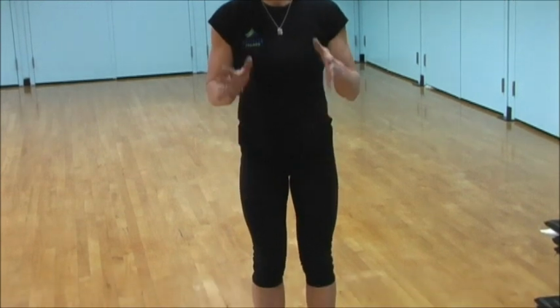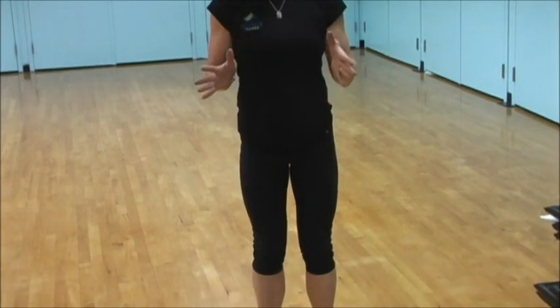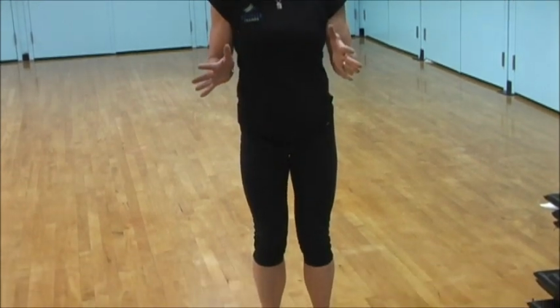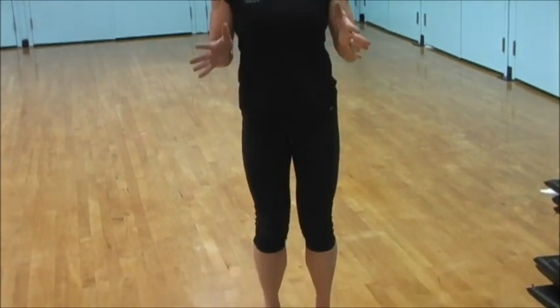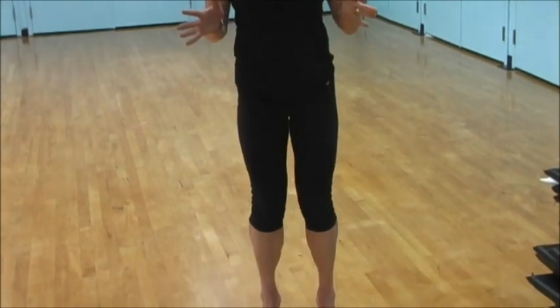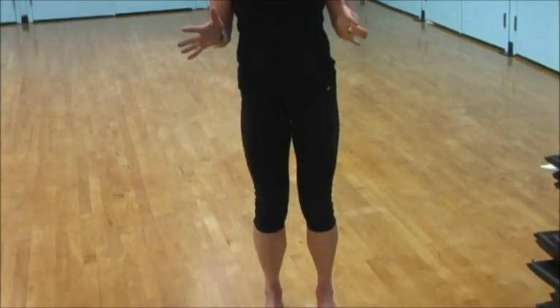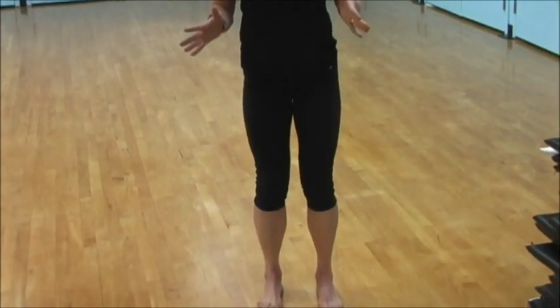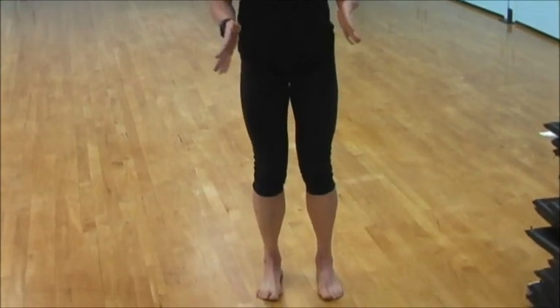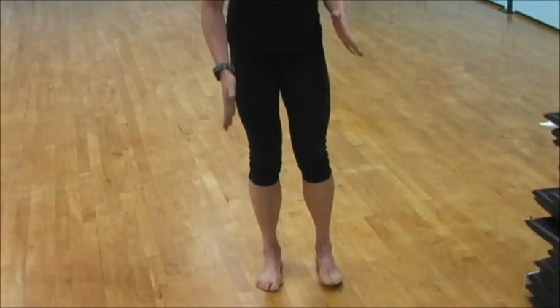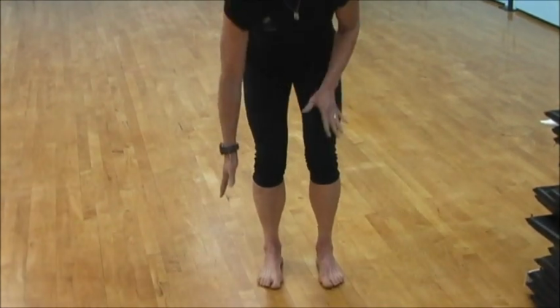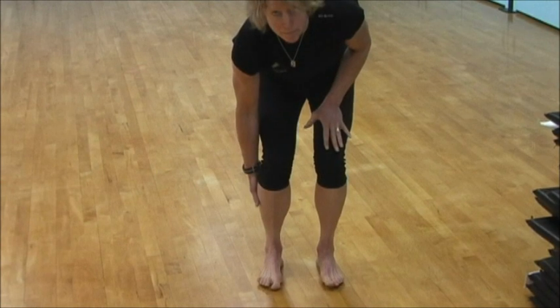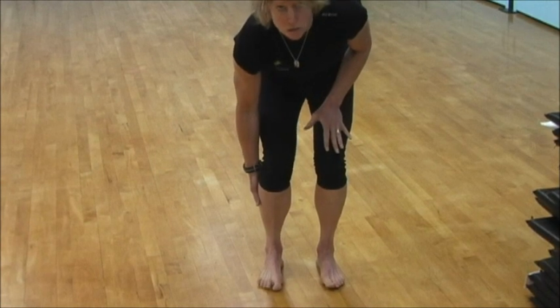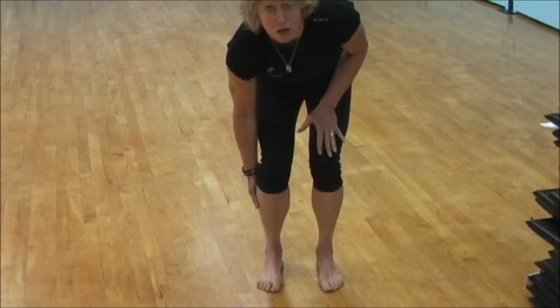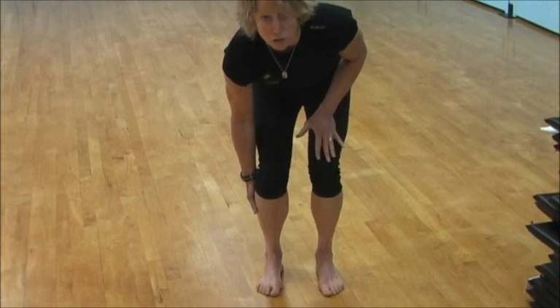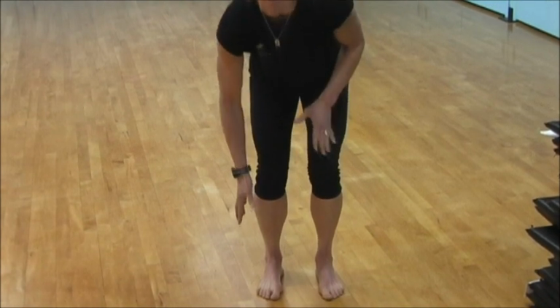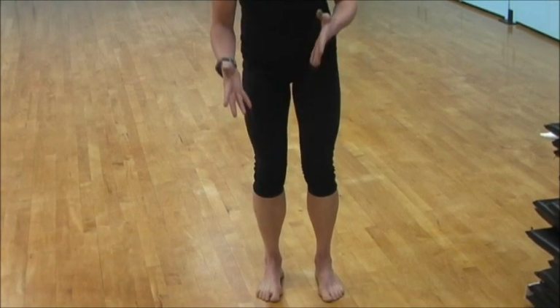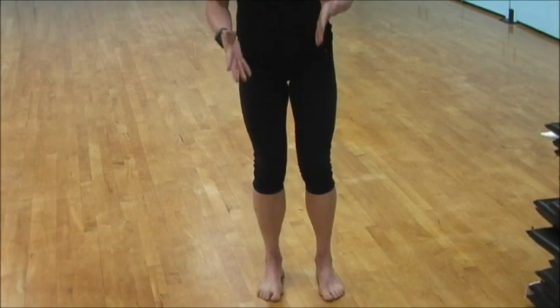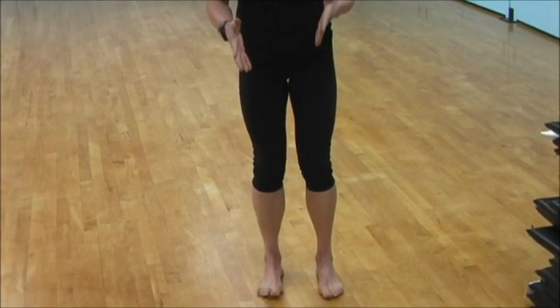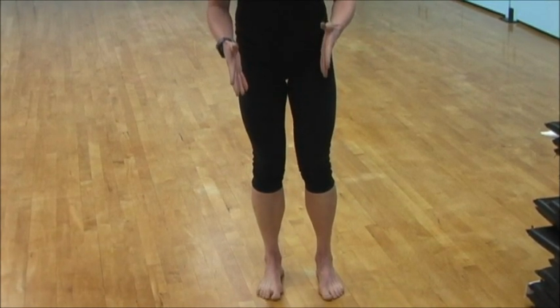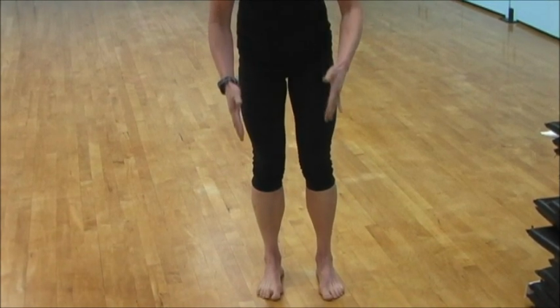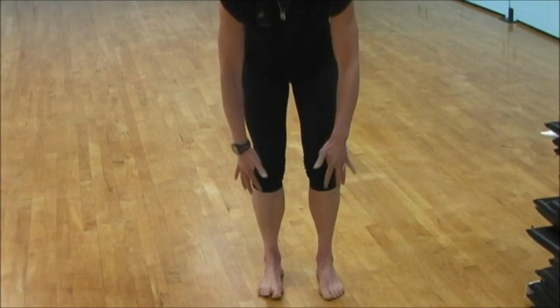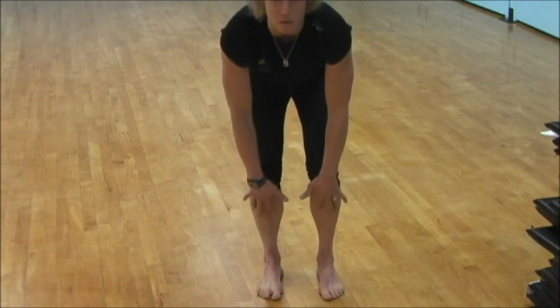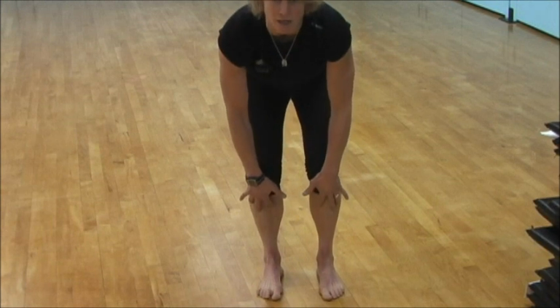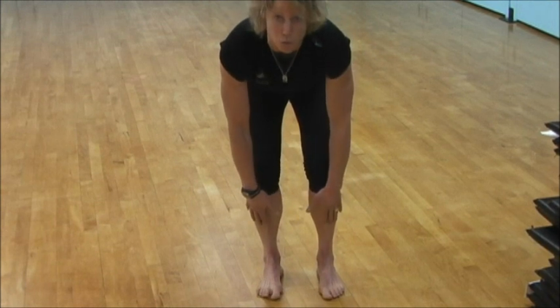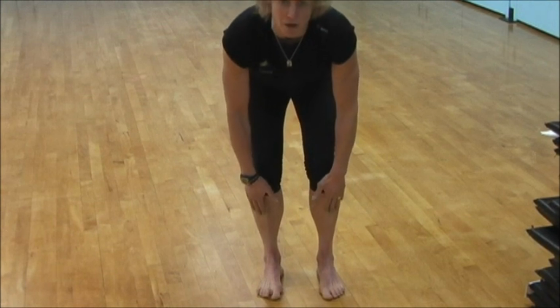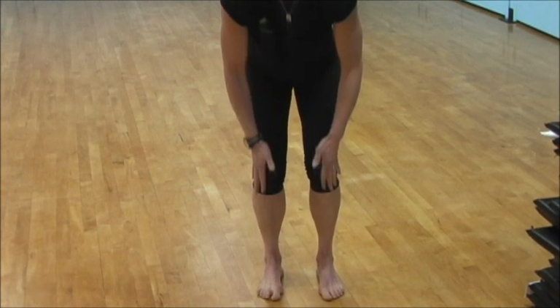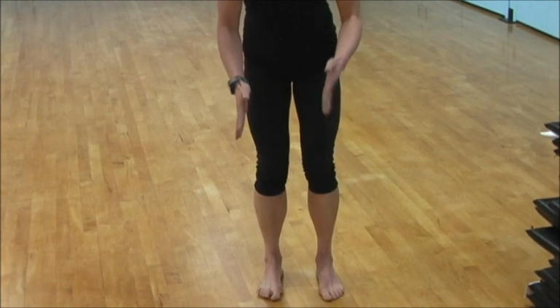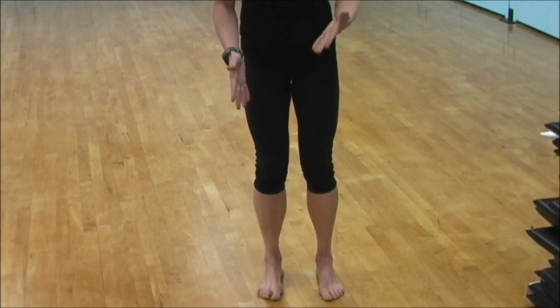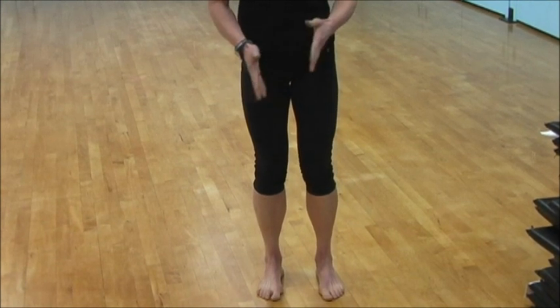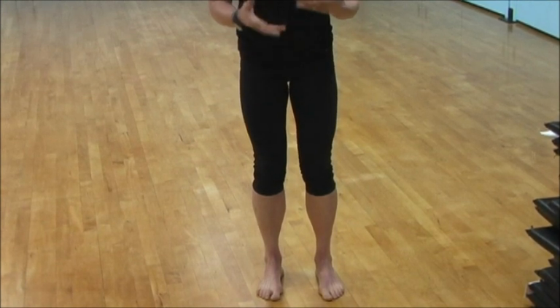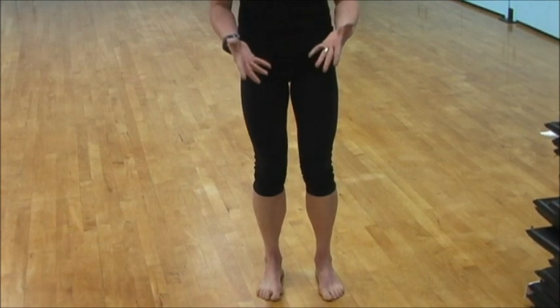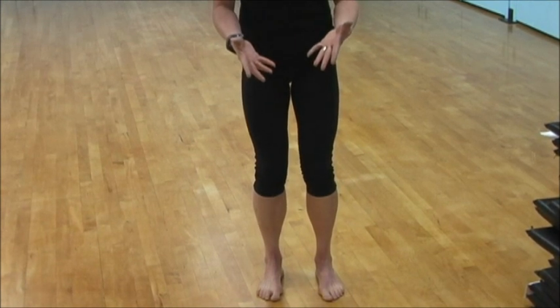A lot of times we do calf raises as a strengthening exercise. That strengthens the back muscles called the gastroc and the soleus. What we also have to watch for is that we're strengthening through the front. The muscle in the front of the foot is called the tibialis anterior.